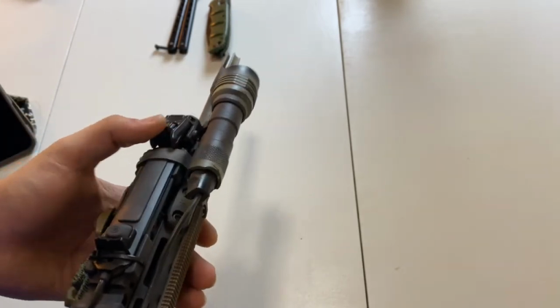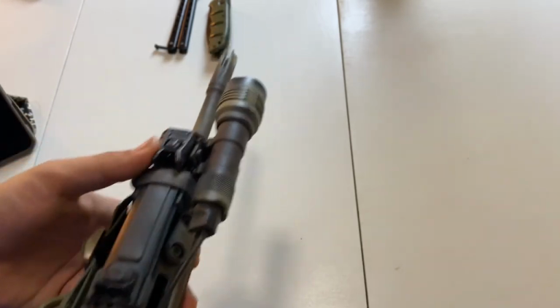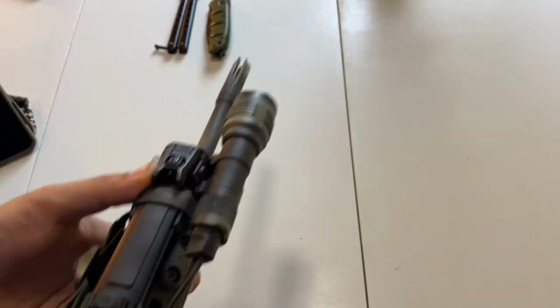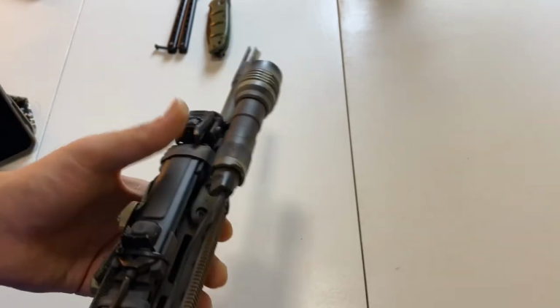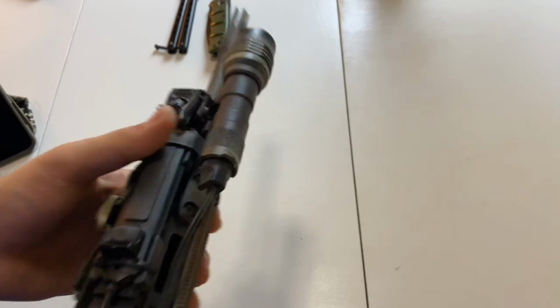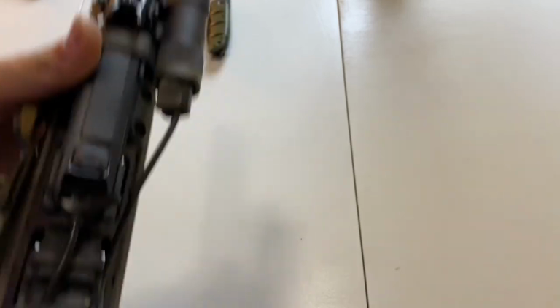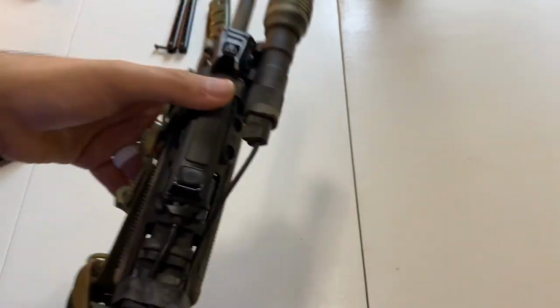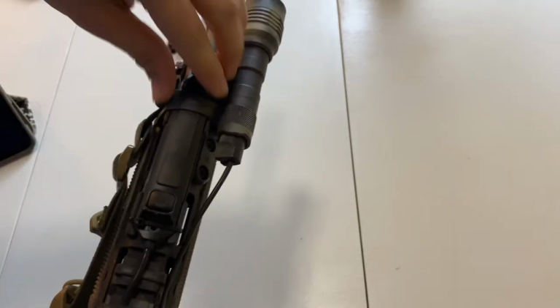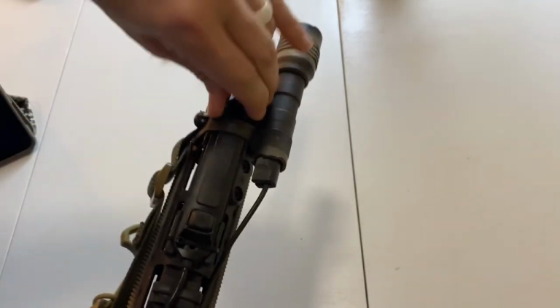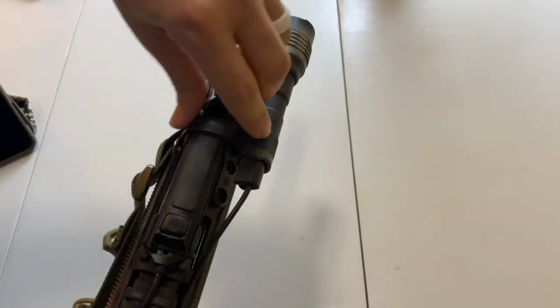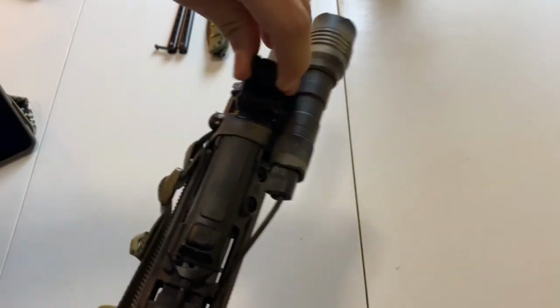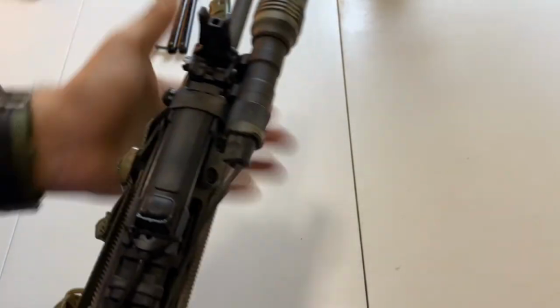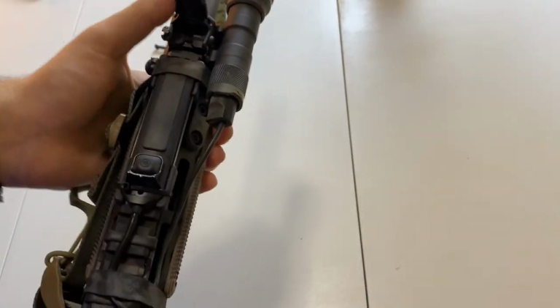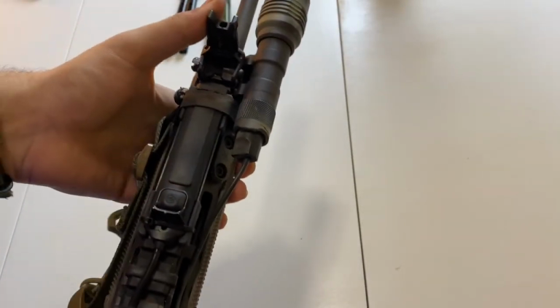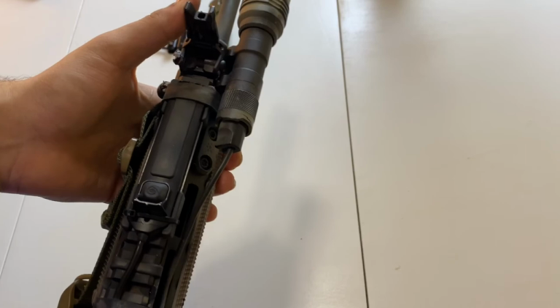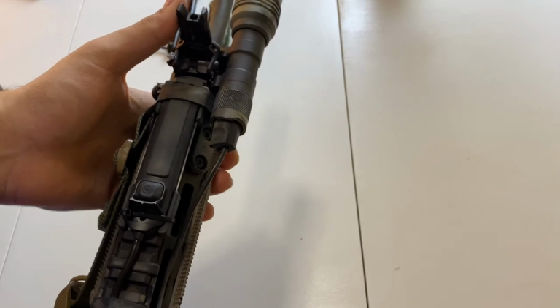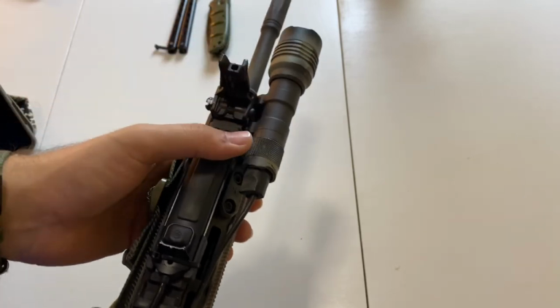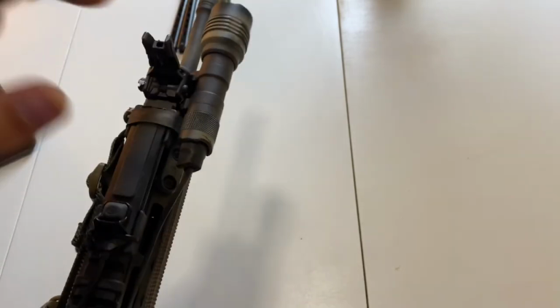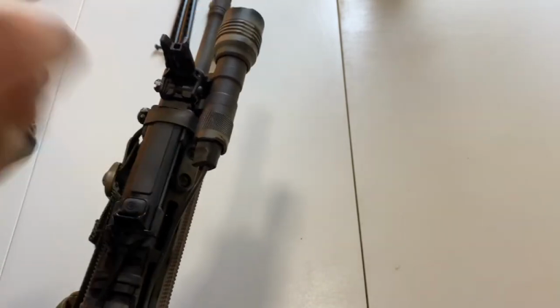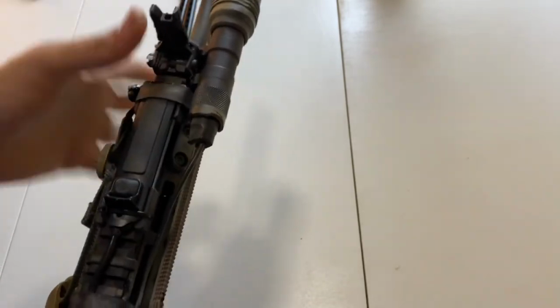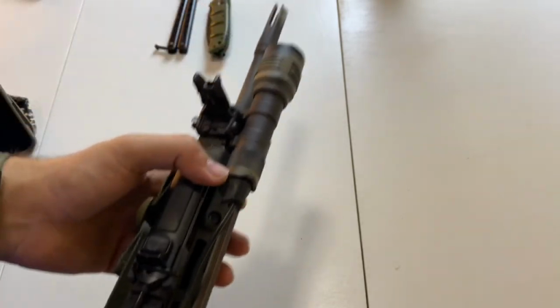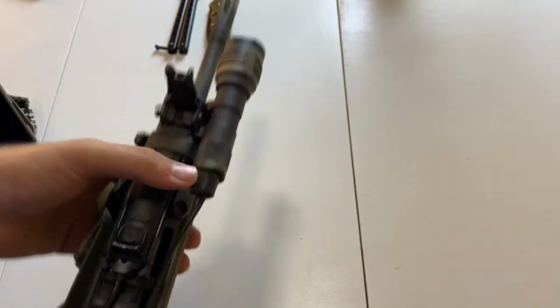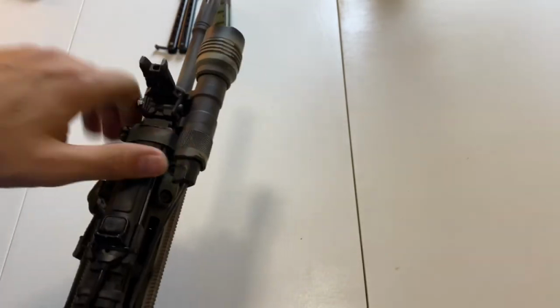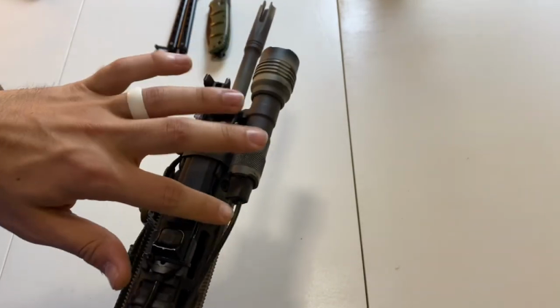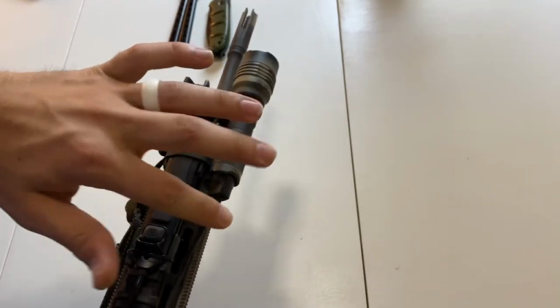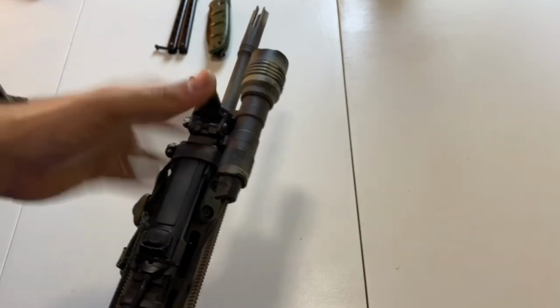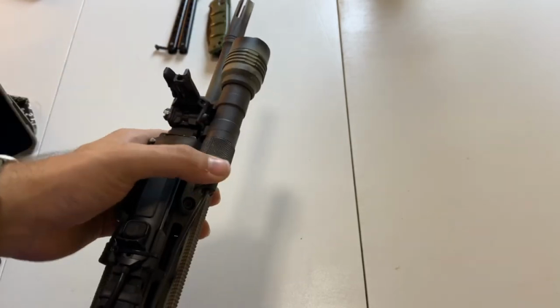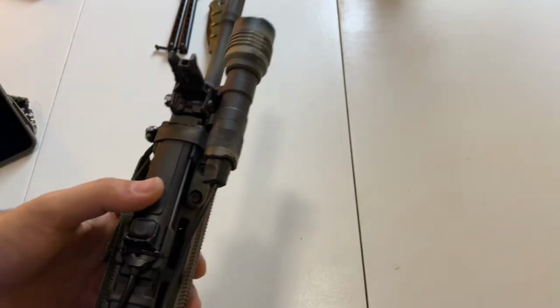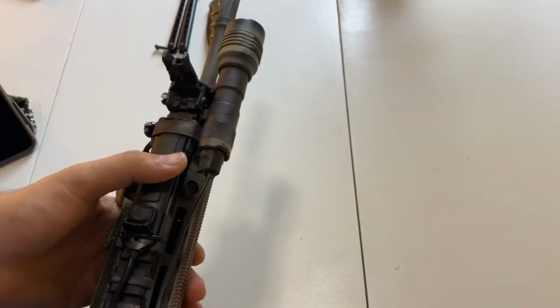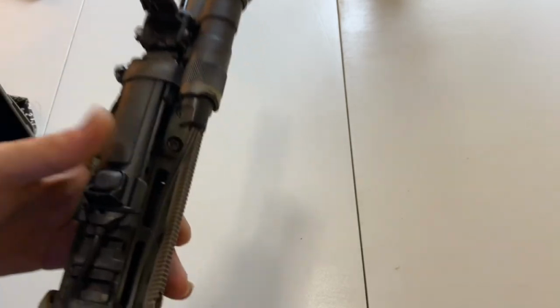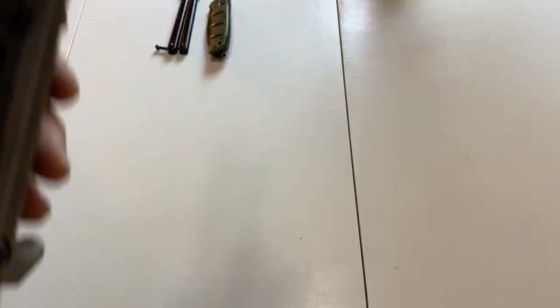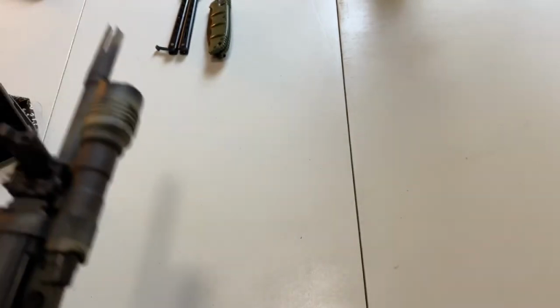Thank you guys very much for watching. This was just a little update video — not bashing Streamlight at all. I'm a huge fan of their company and I love their products. But if you guys have this flashlight, I honestly recommend running the clicky tail cap instead of this pad. All right guys, have a great day. Bye-bye.